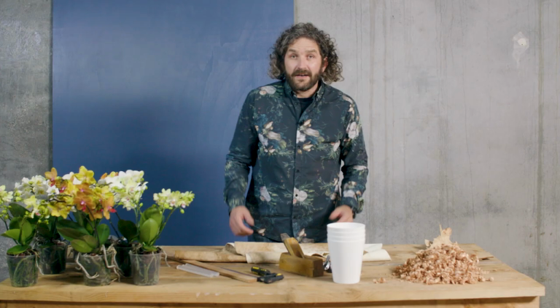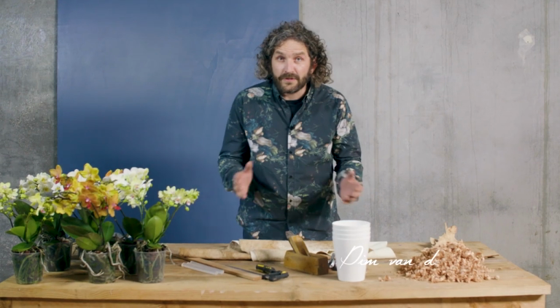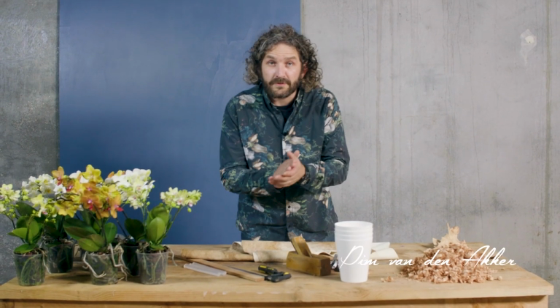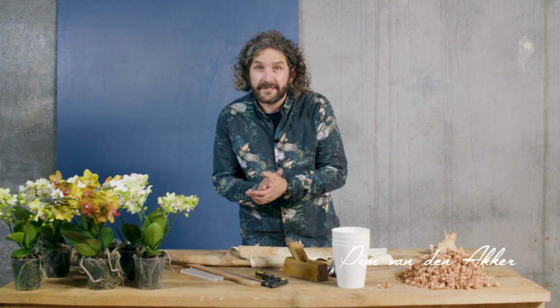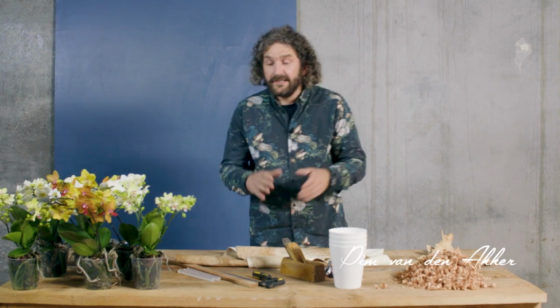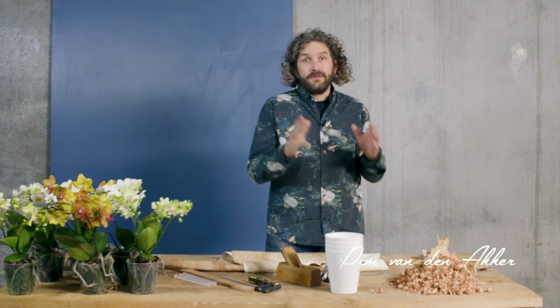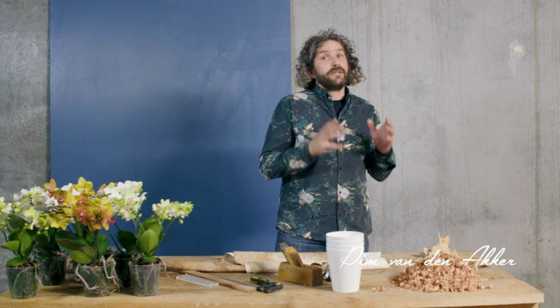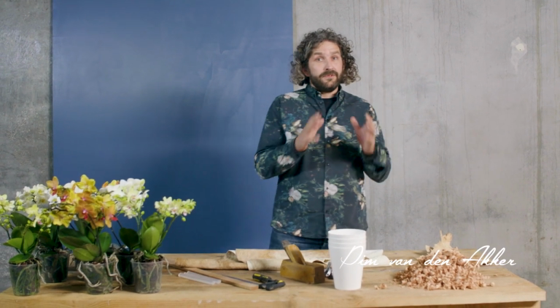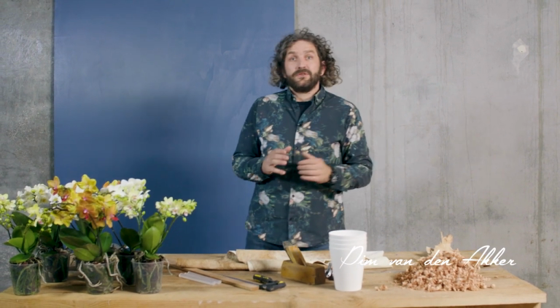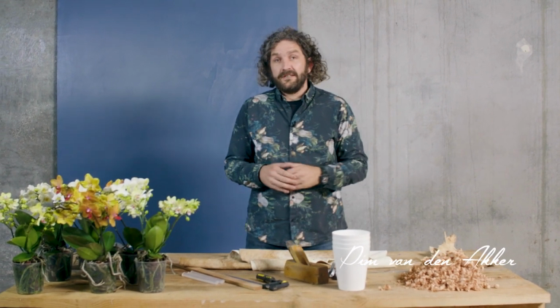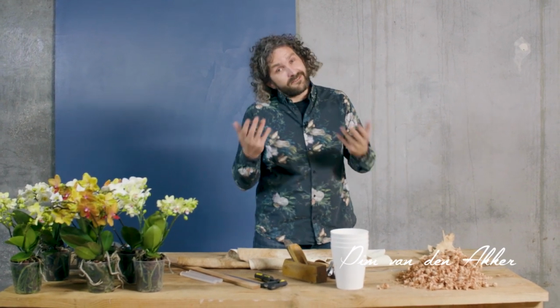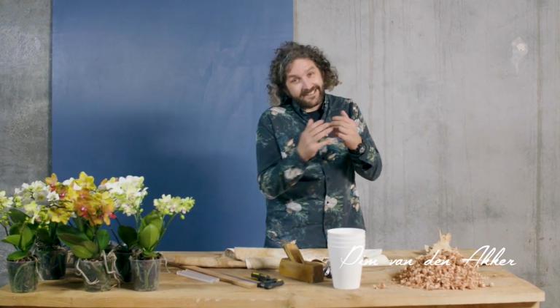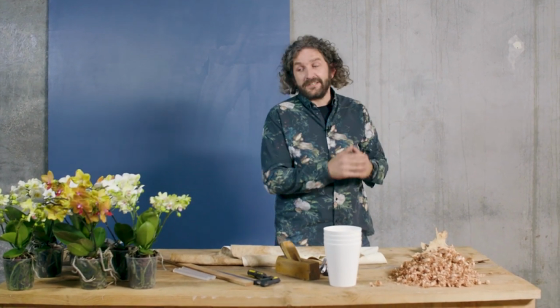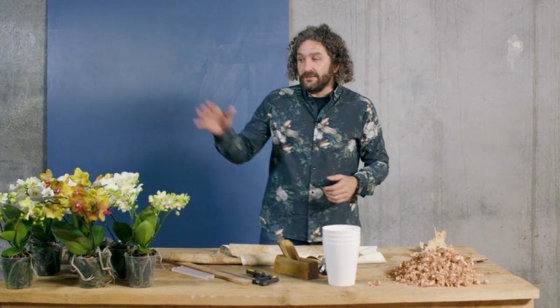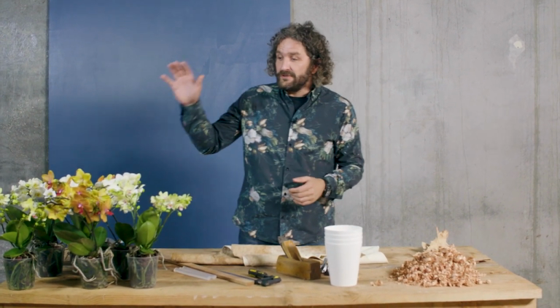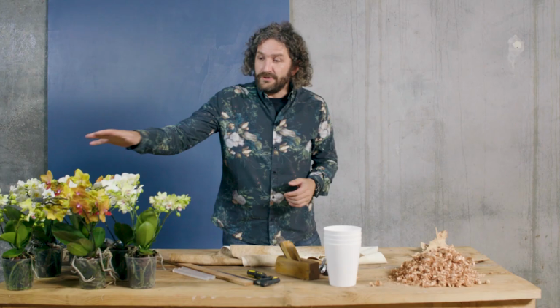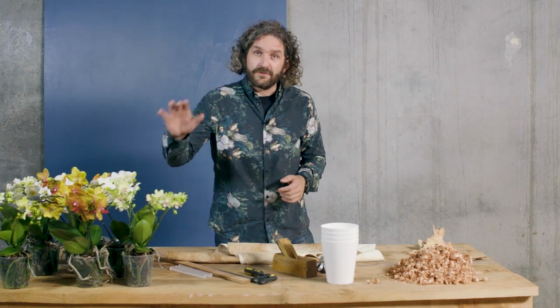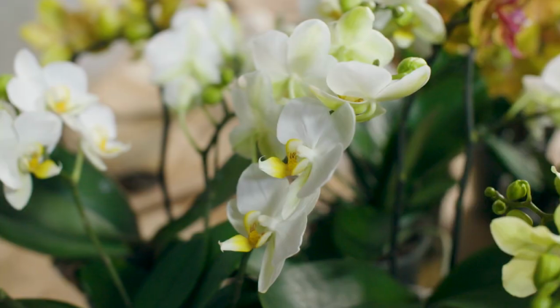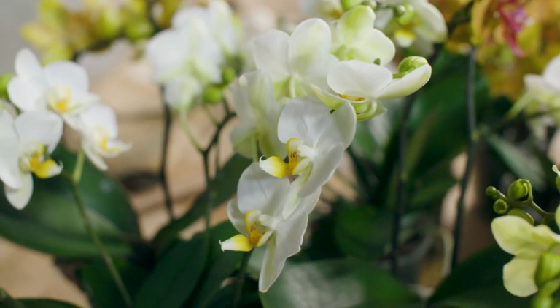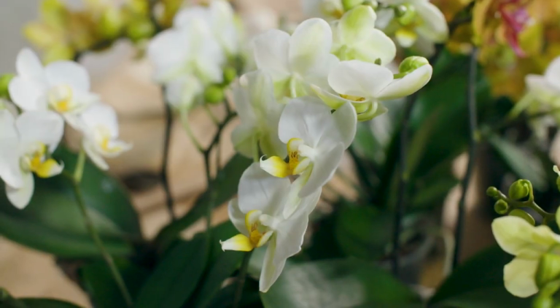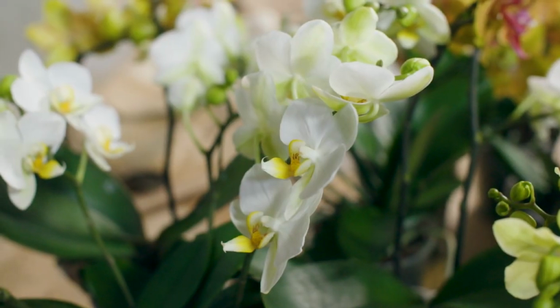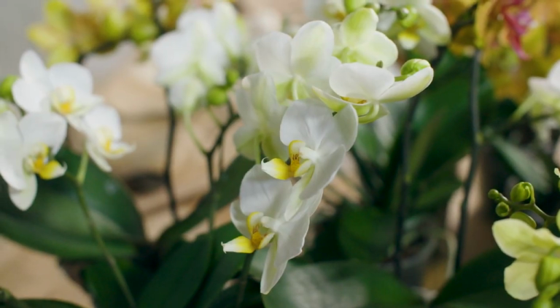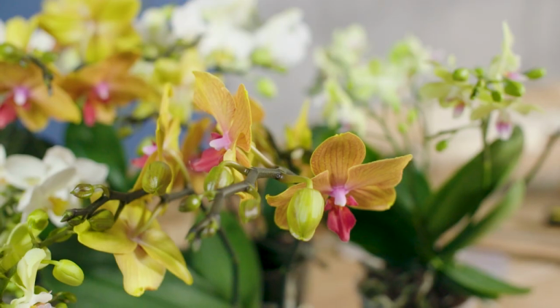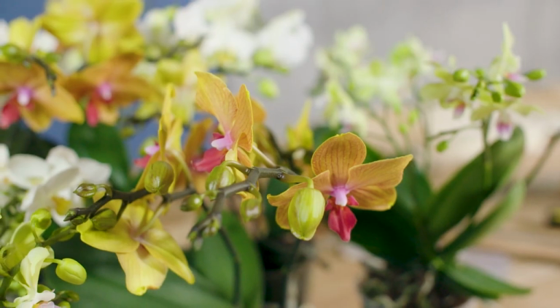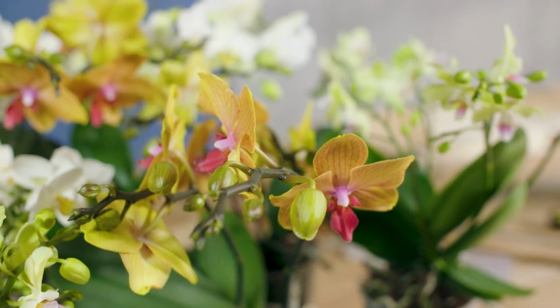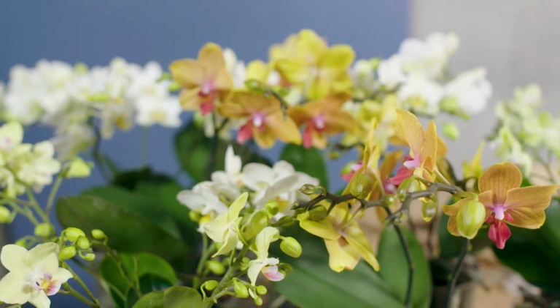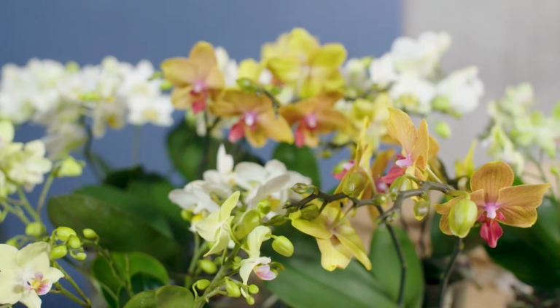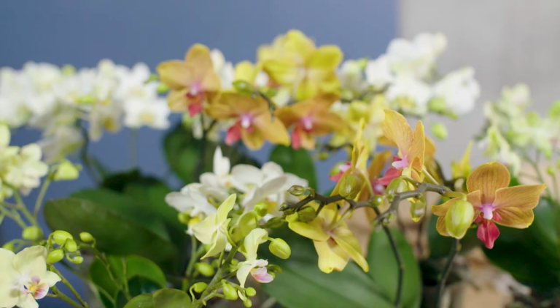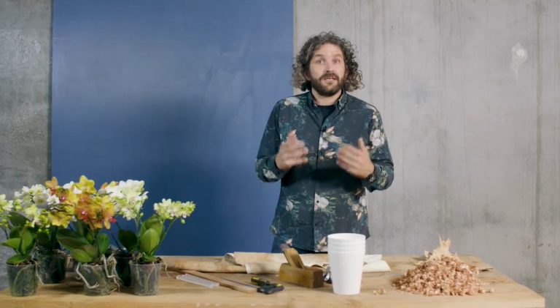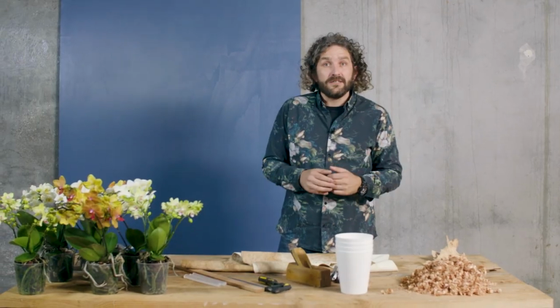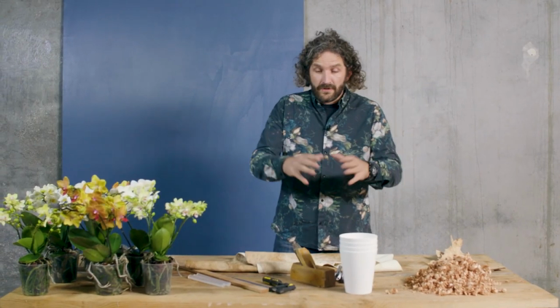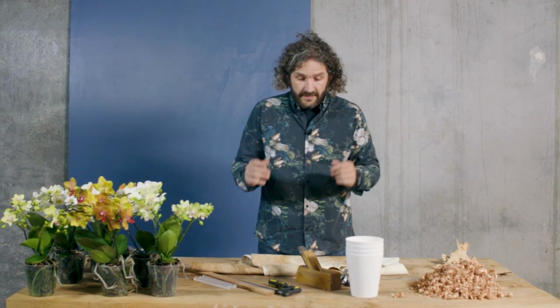Hi everyone, welcome to Flower Factor. Today we're going to create a really cool design — at least I think it's really cool — and we're going to use beautiful Phalaenopsis from Optifloor. Really nice color mix and we're going to mix them all together into our design.